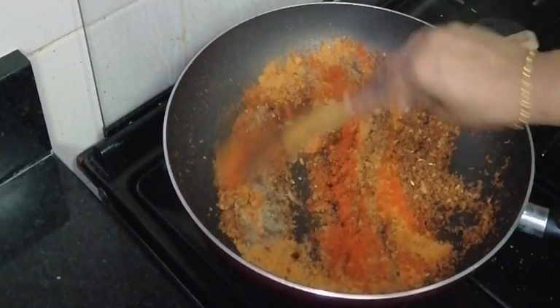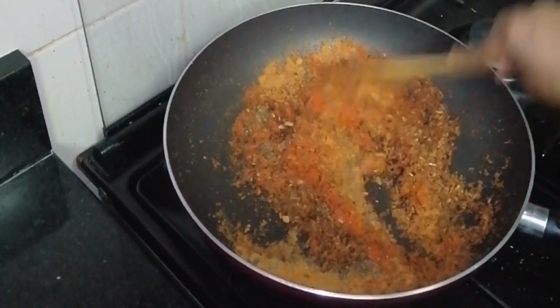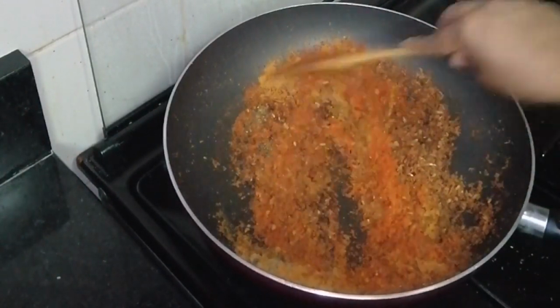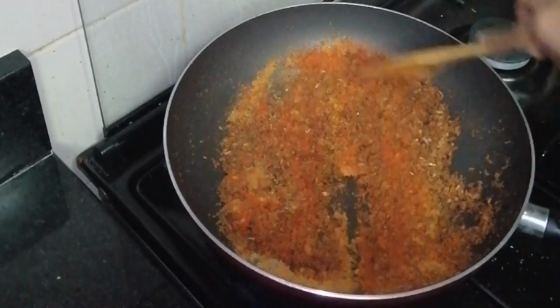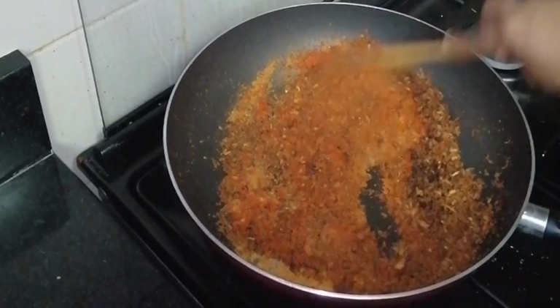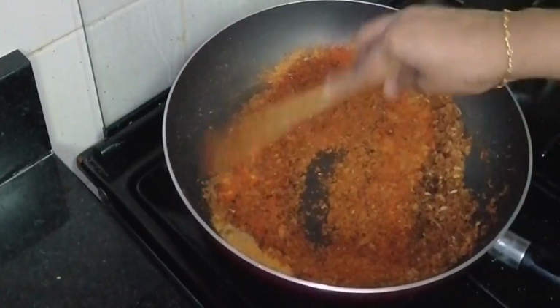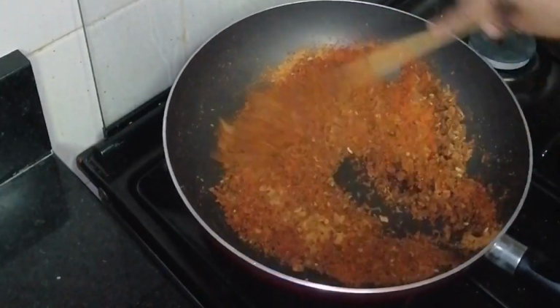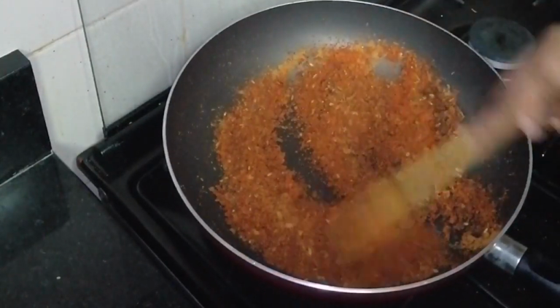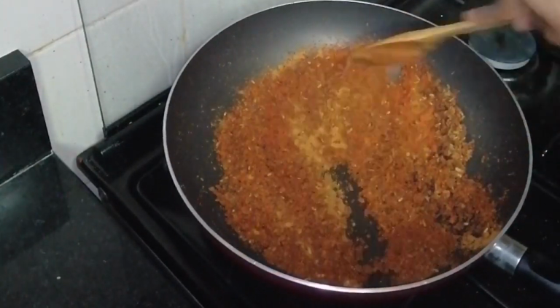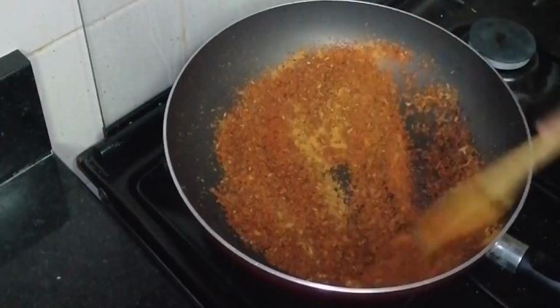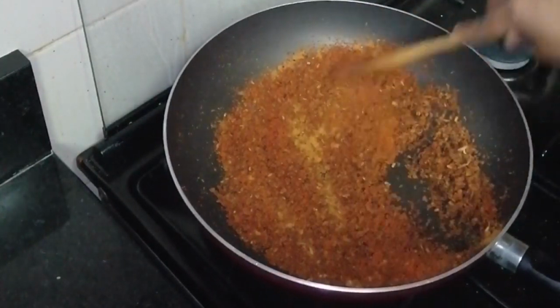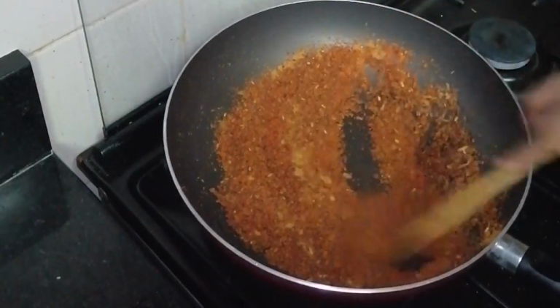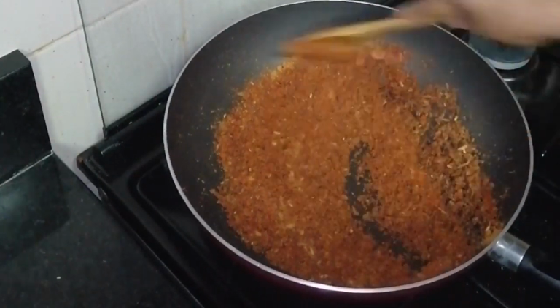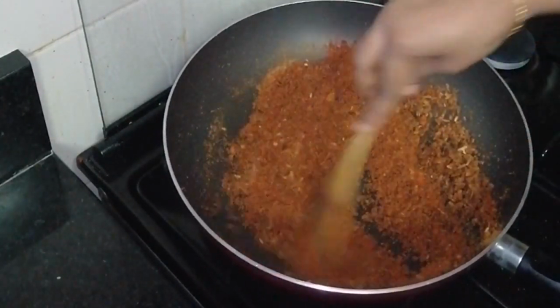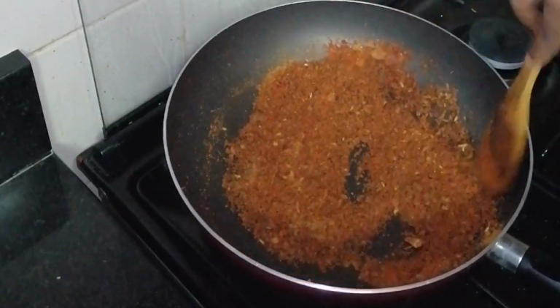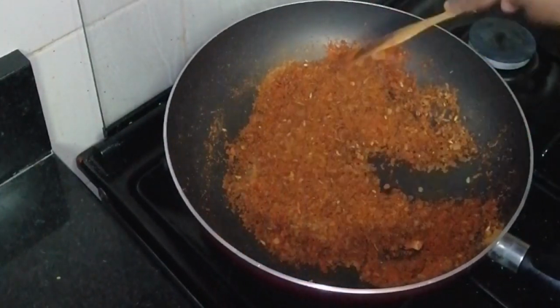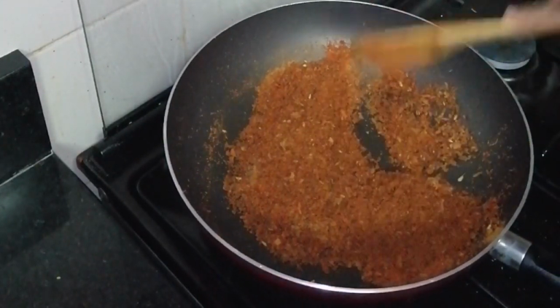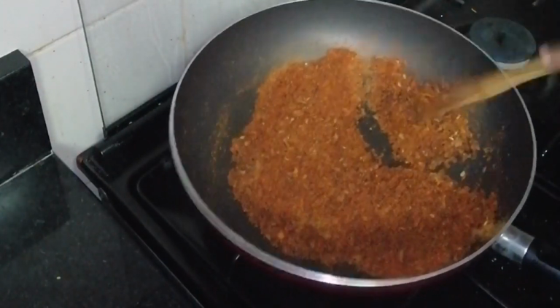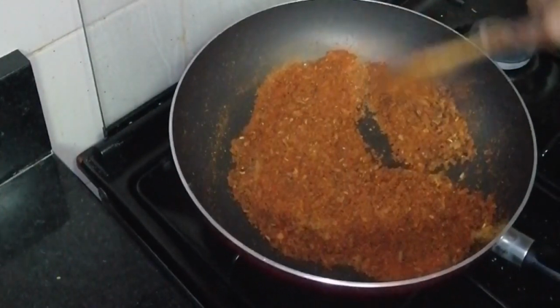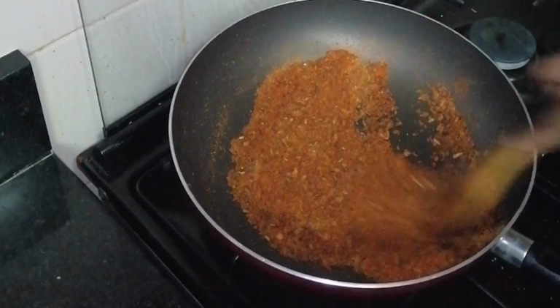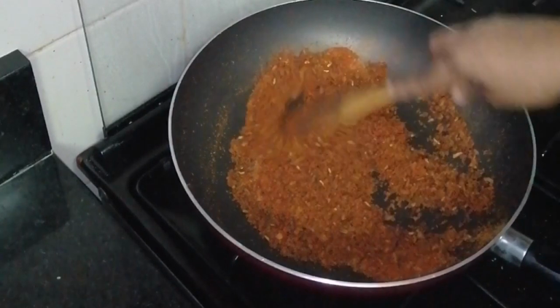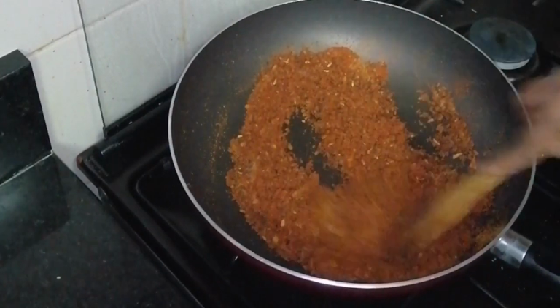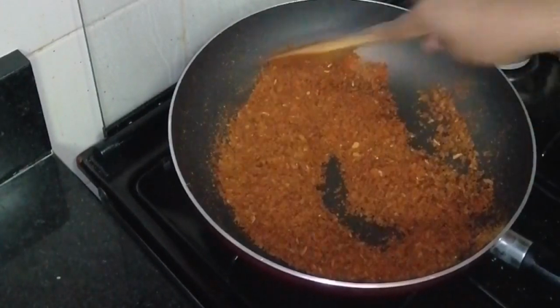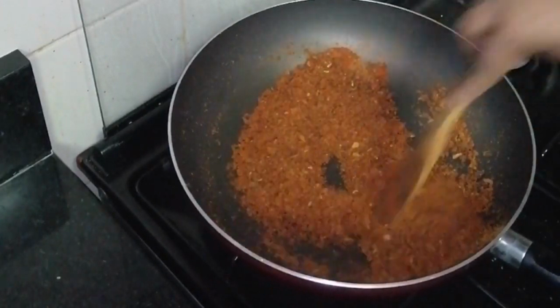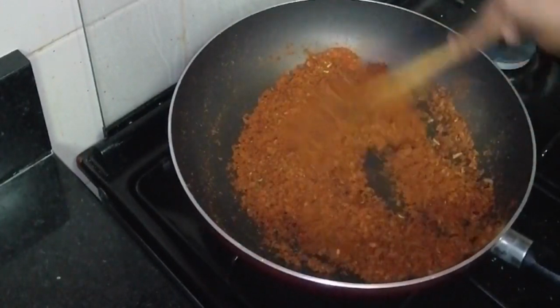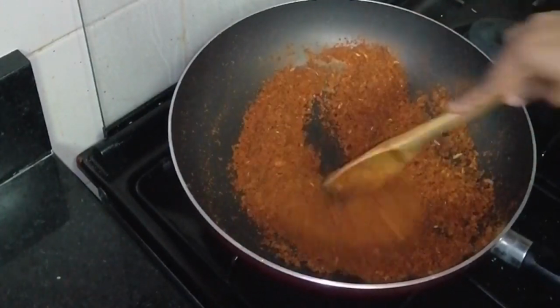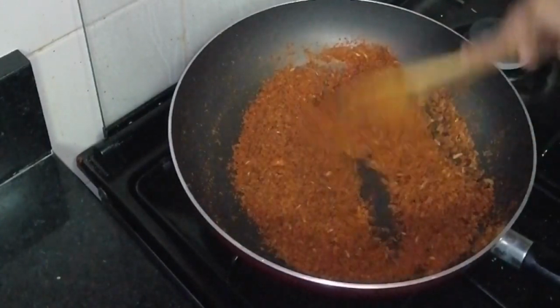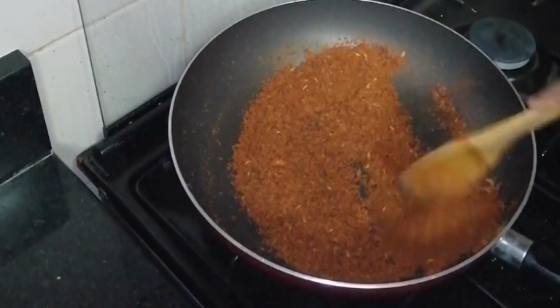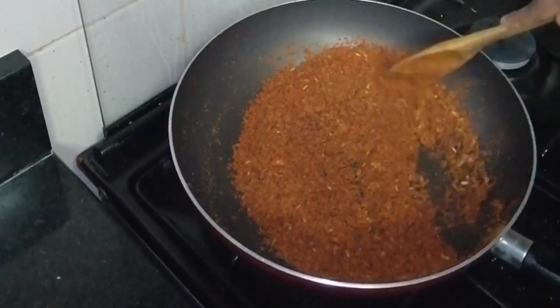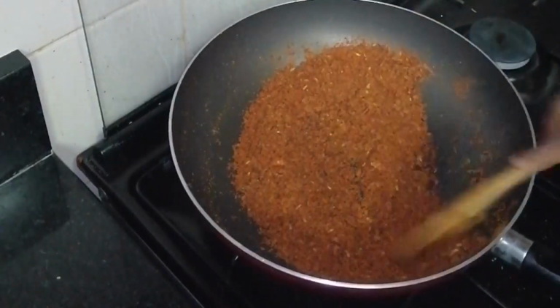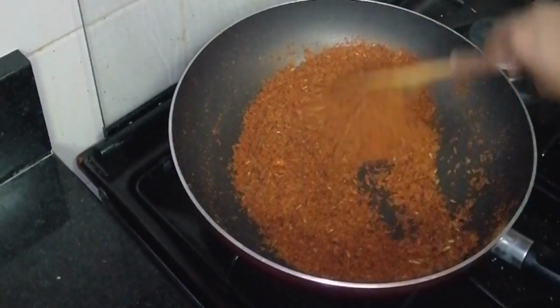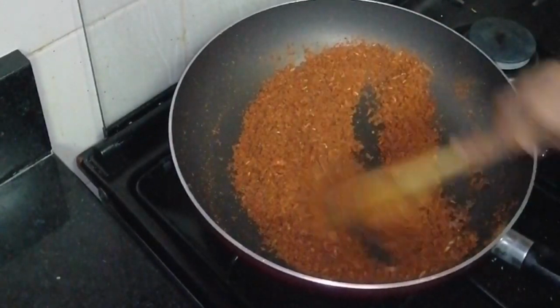We are doing the same way. This is the same thing. Now the tray is ready.